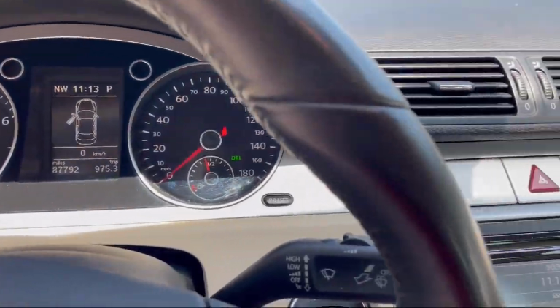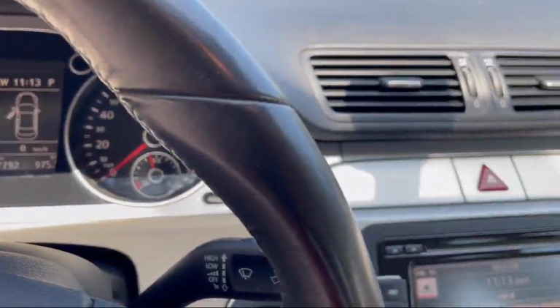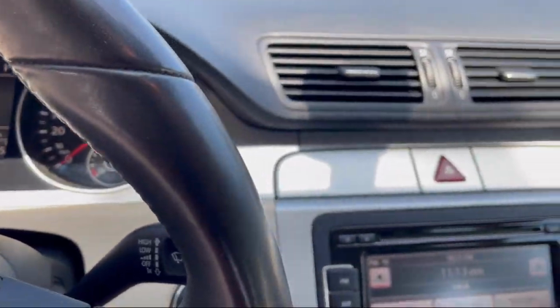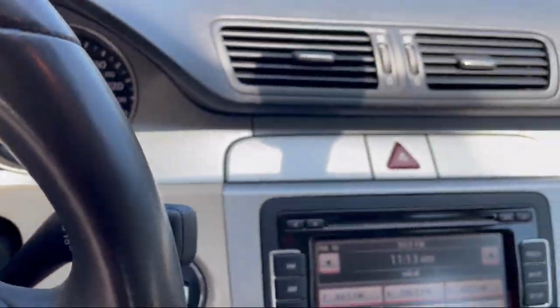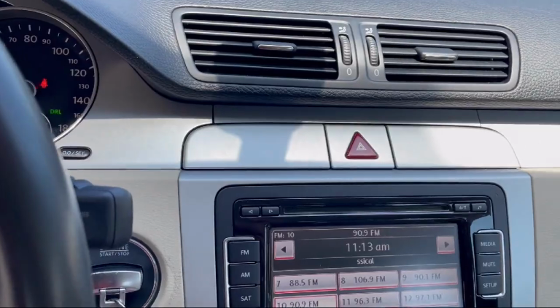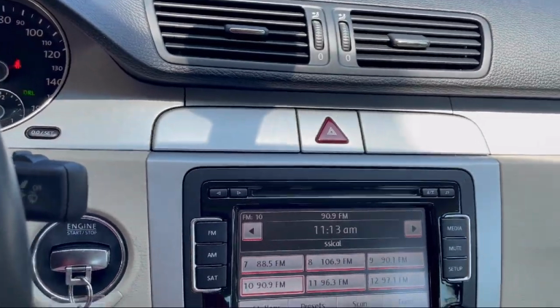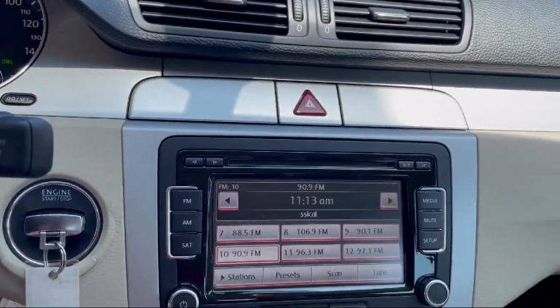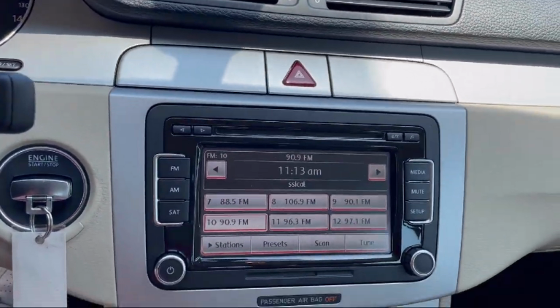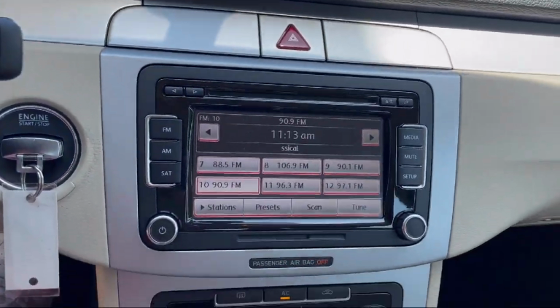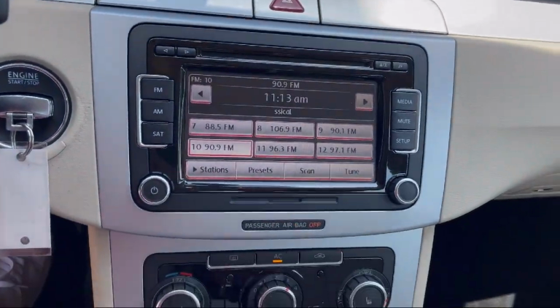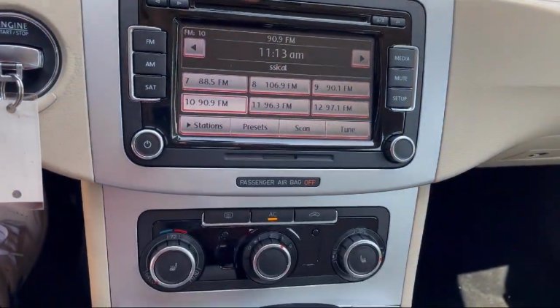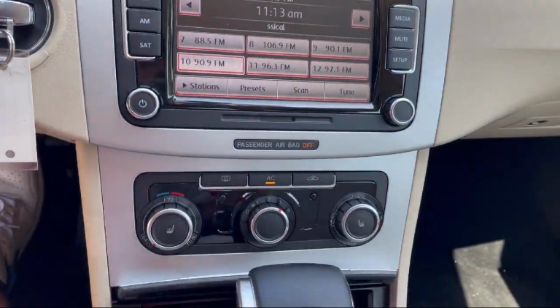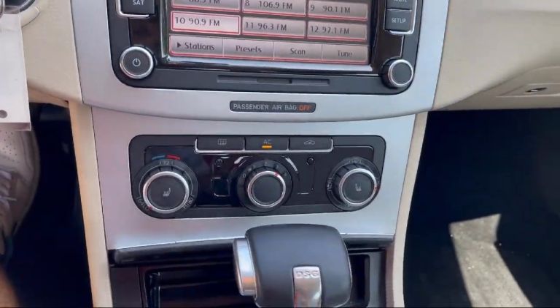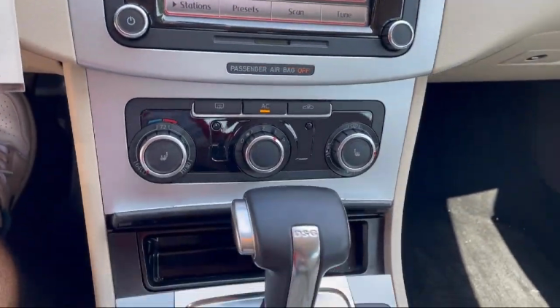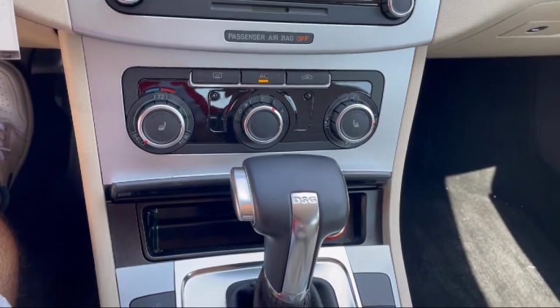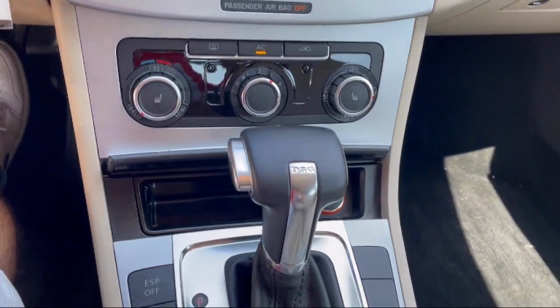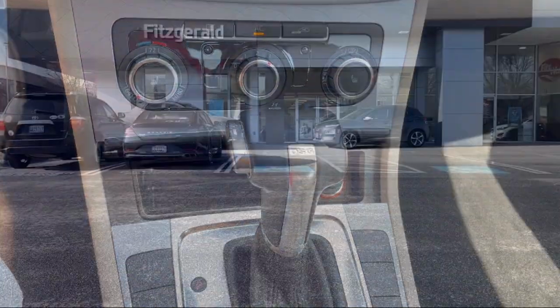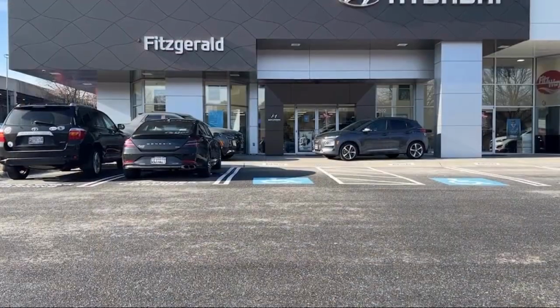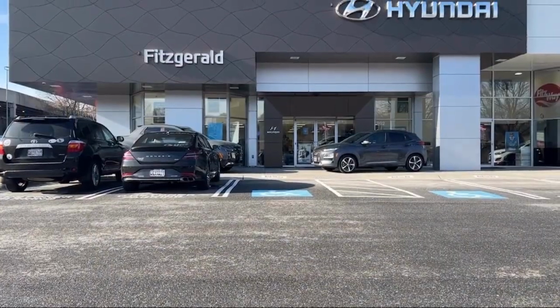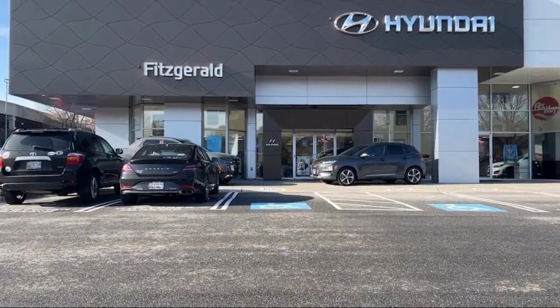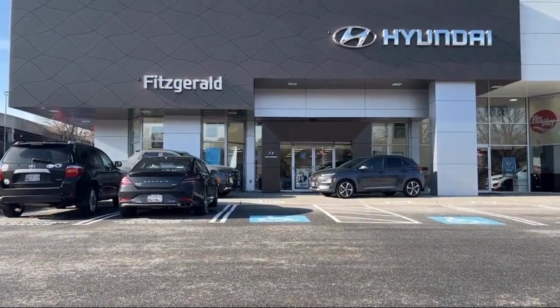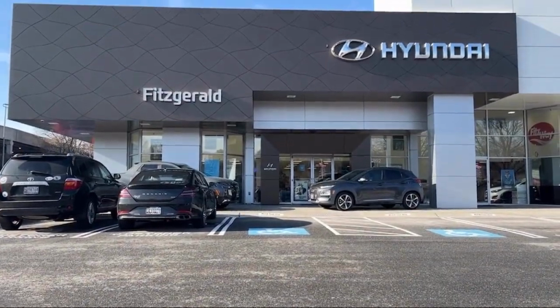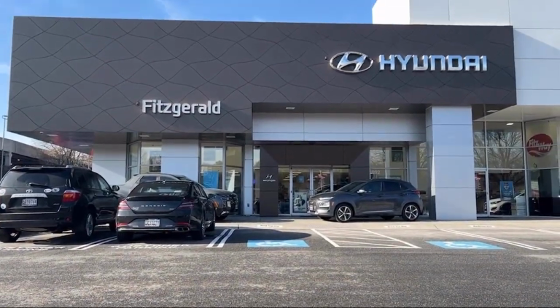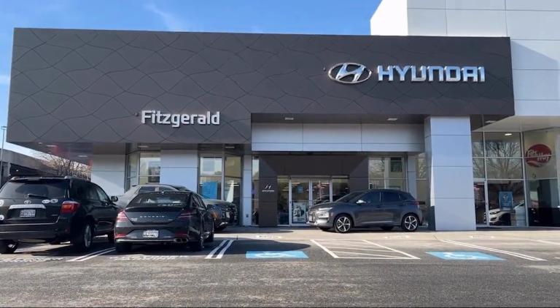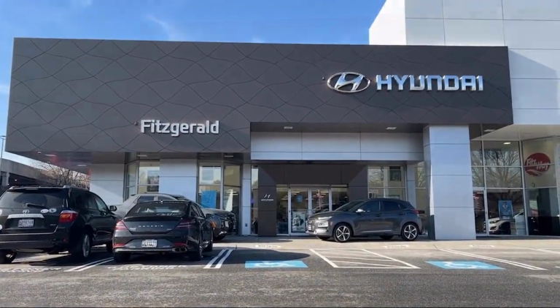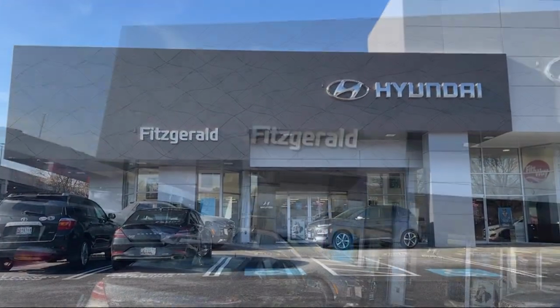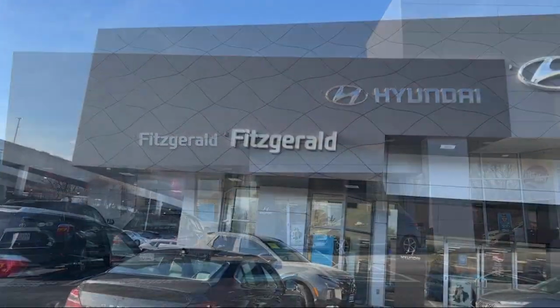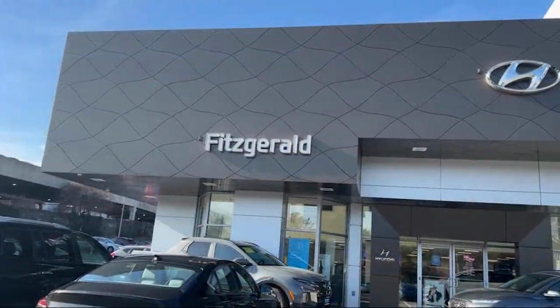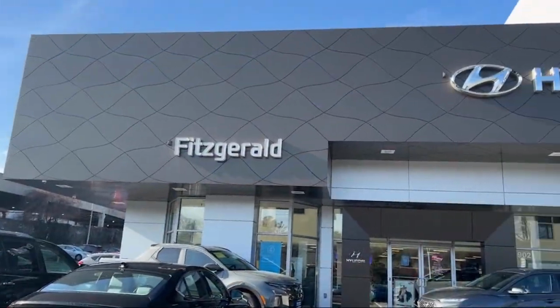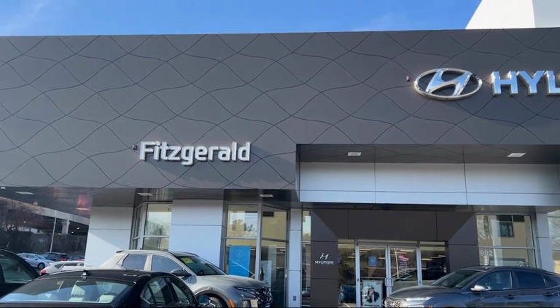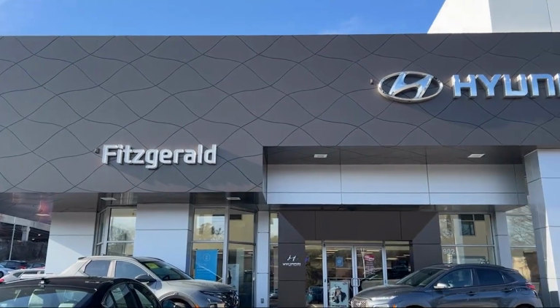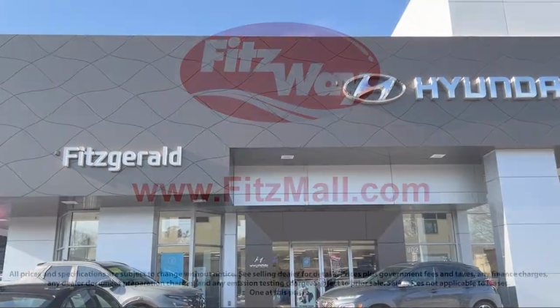It also features front air conditioning with automatic climate control, in-dash CD MP3 playback, electronic brake force distribution, and has less than 90,000 miles on the odometer.